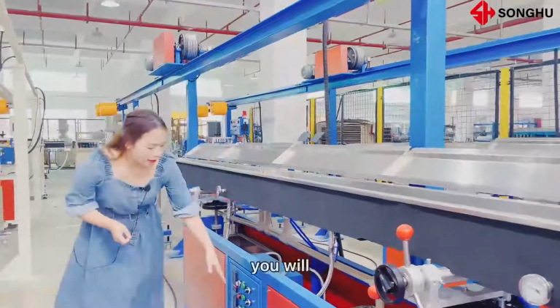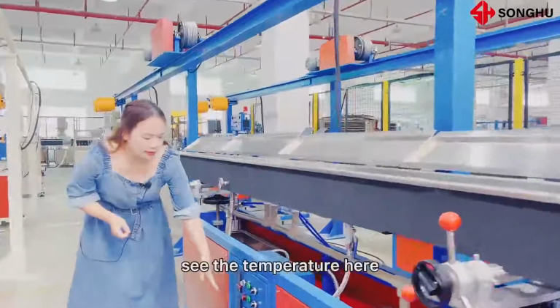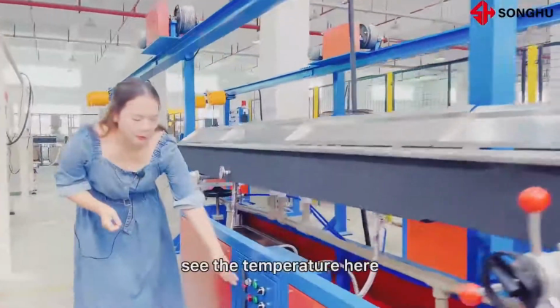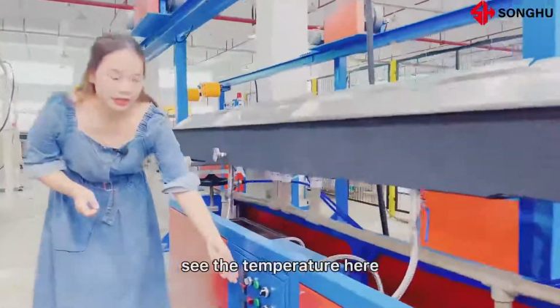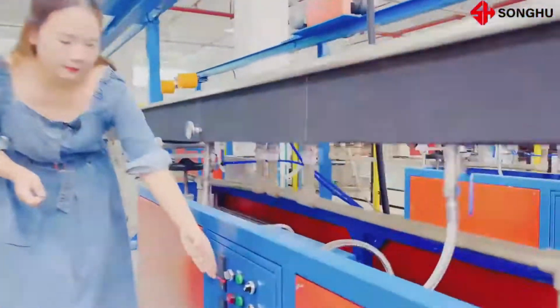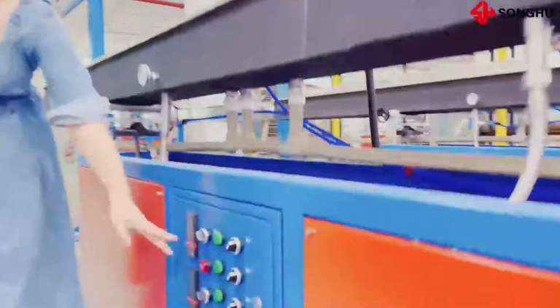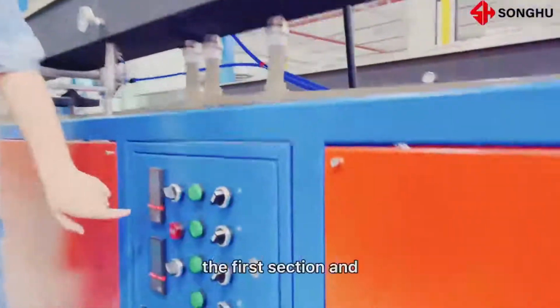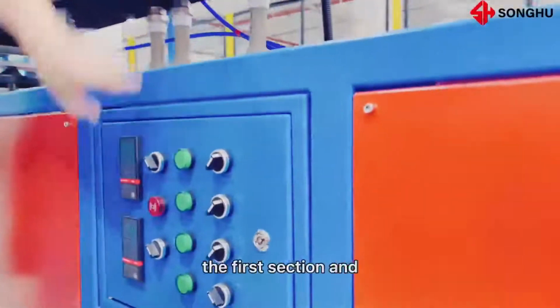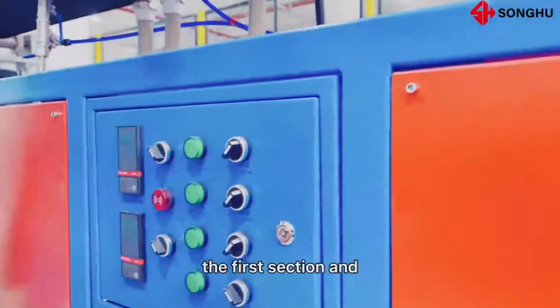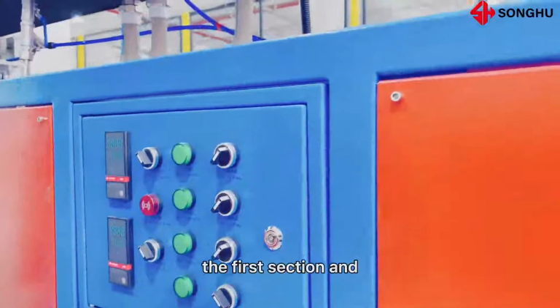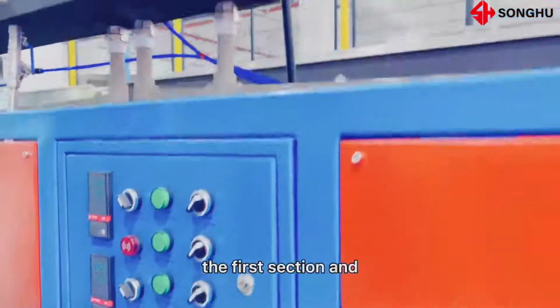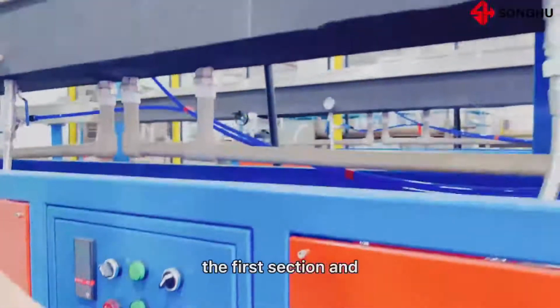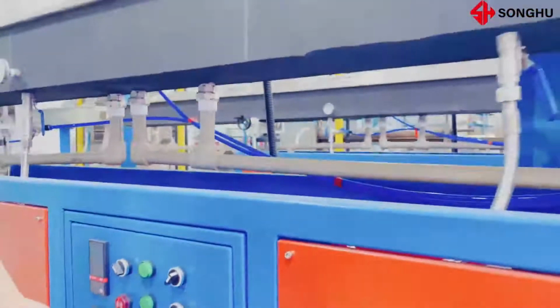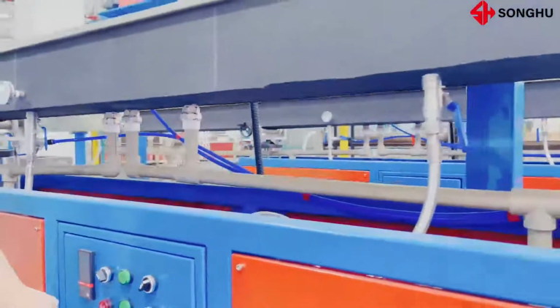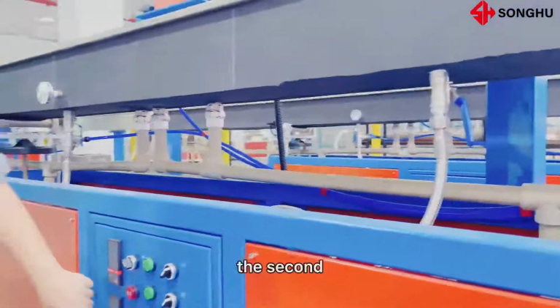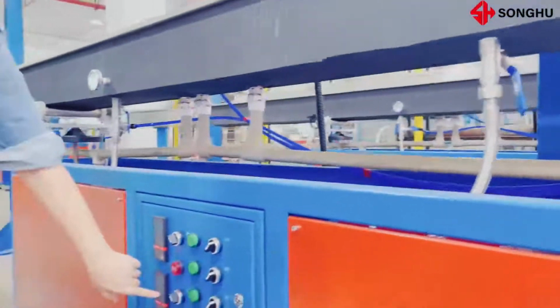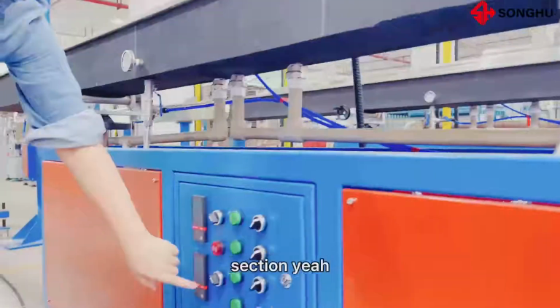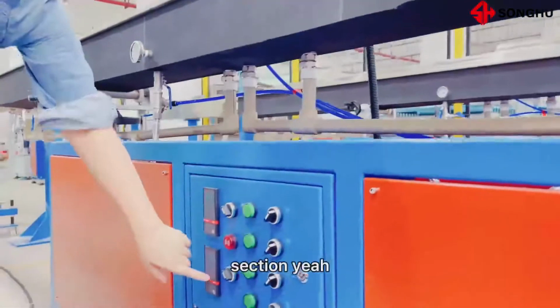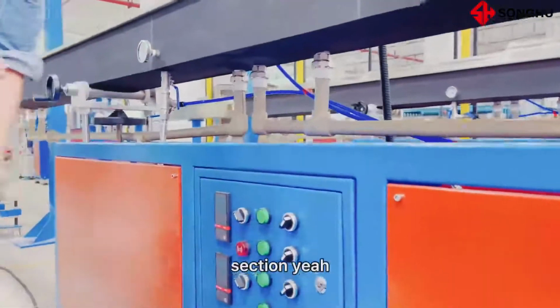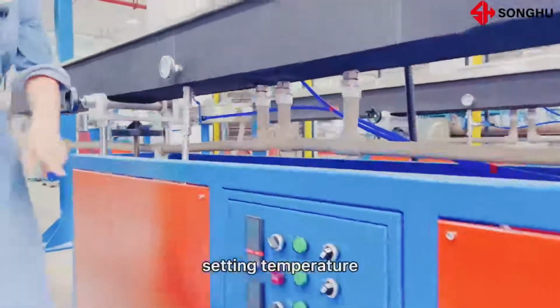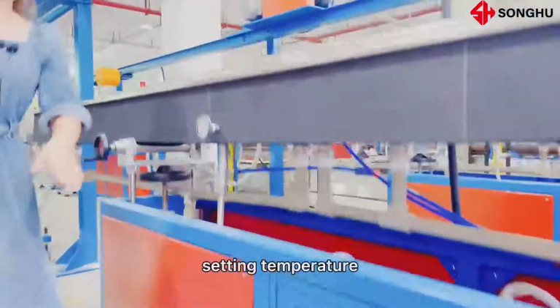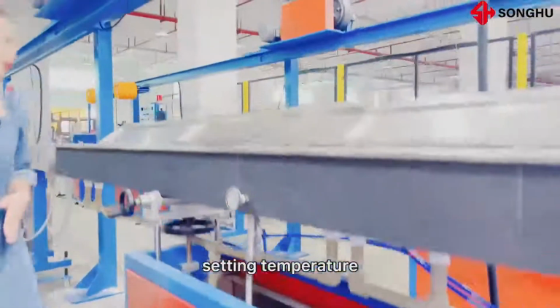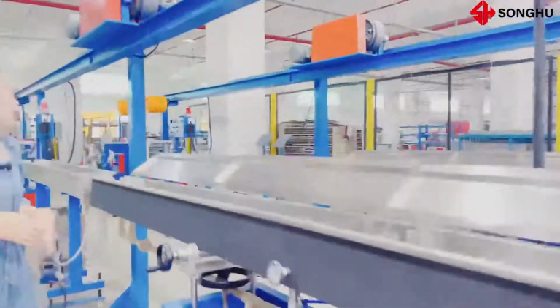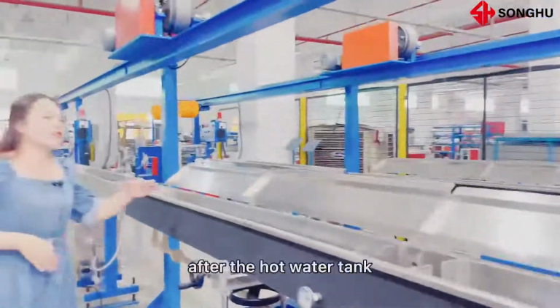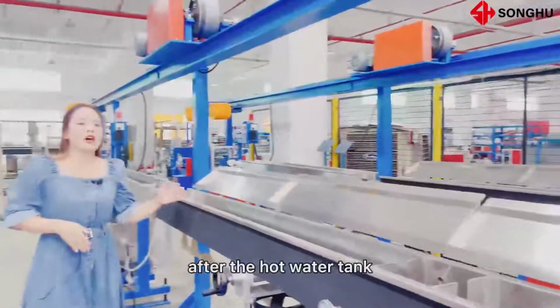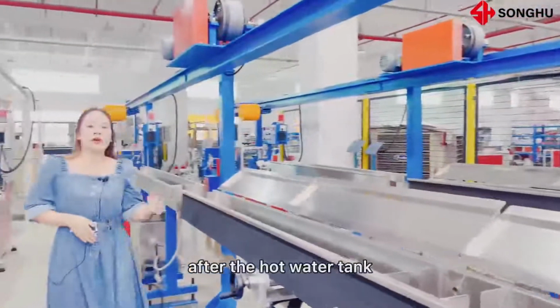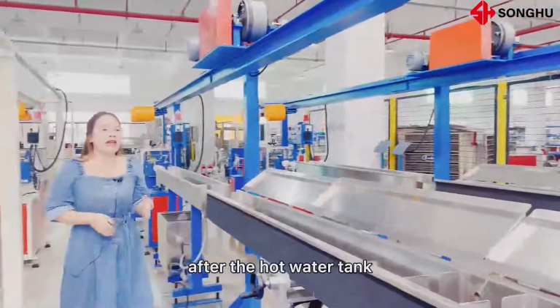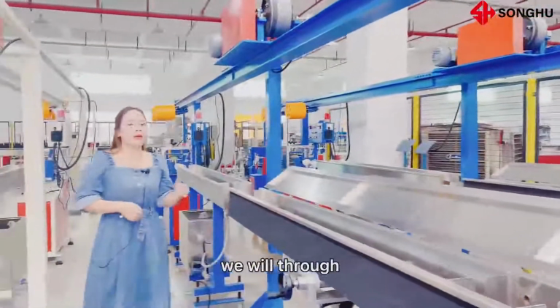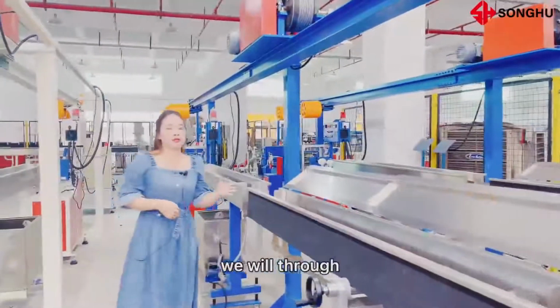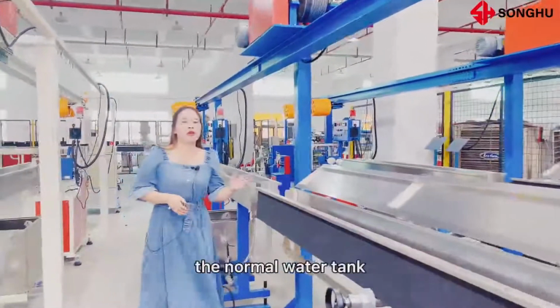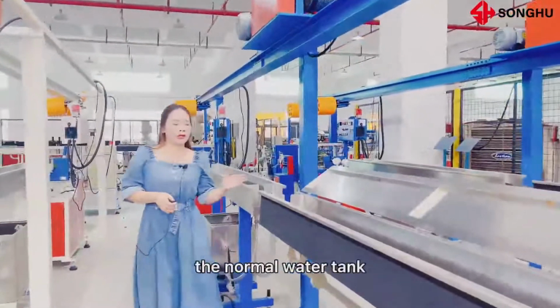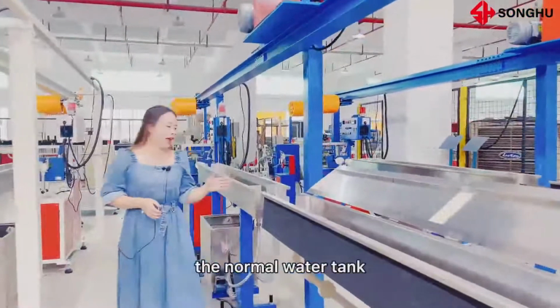You will see the temperature here — the first section and the second section. After the hot water tank, we will go through the normal water tank.